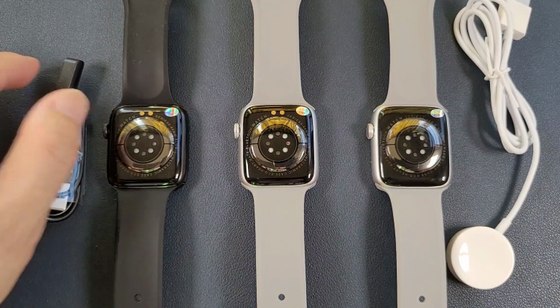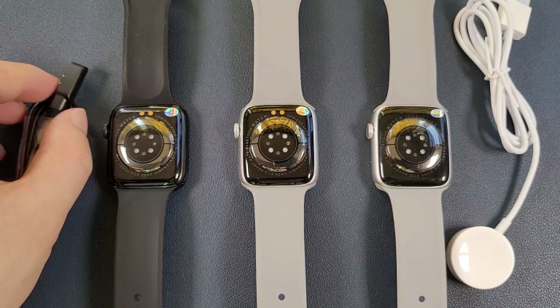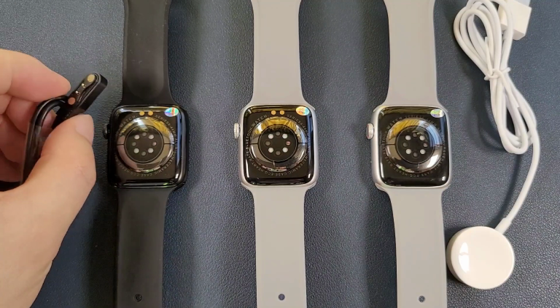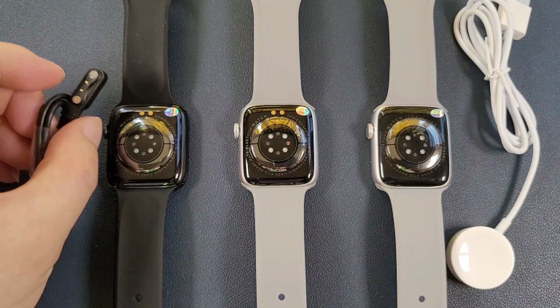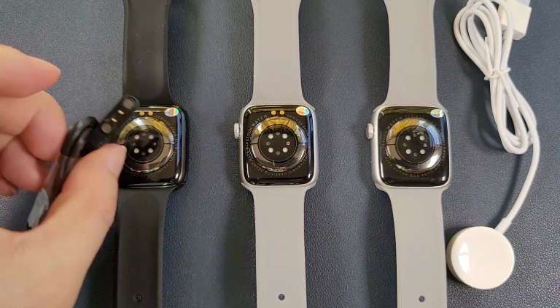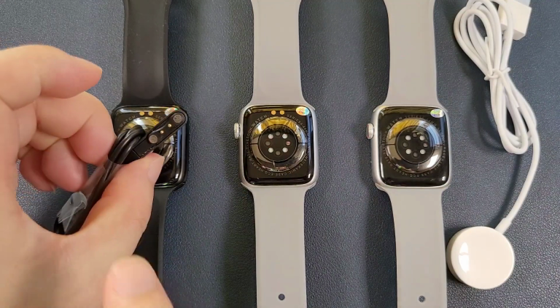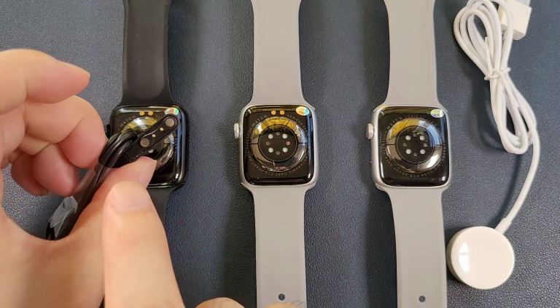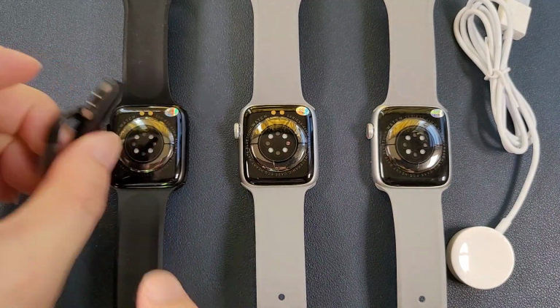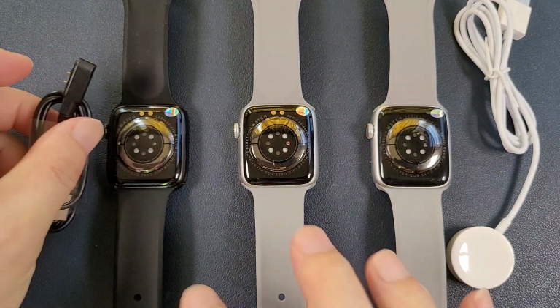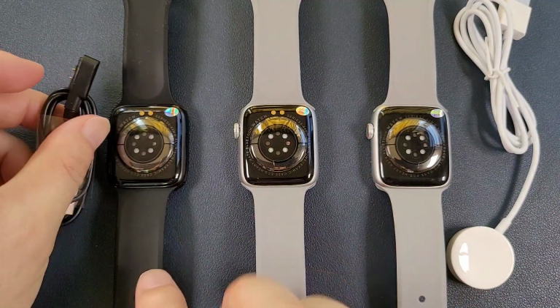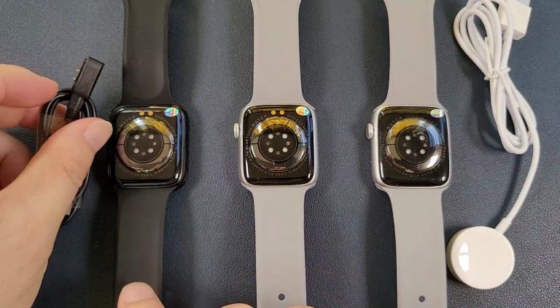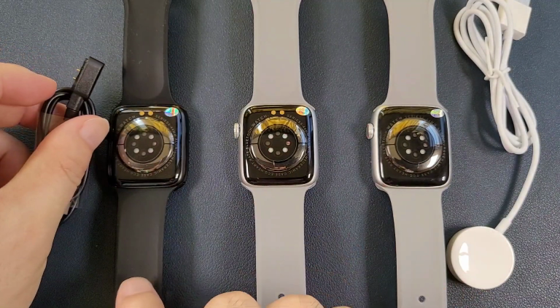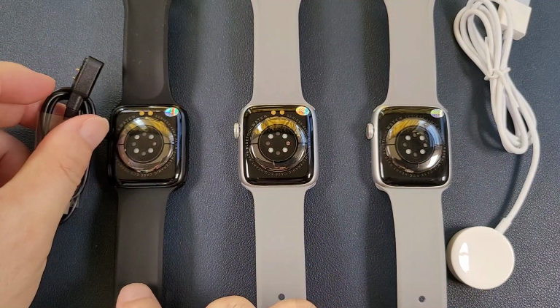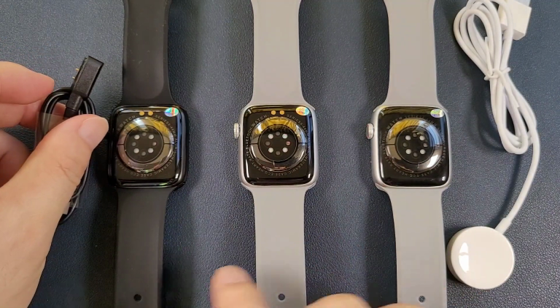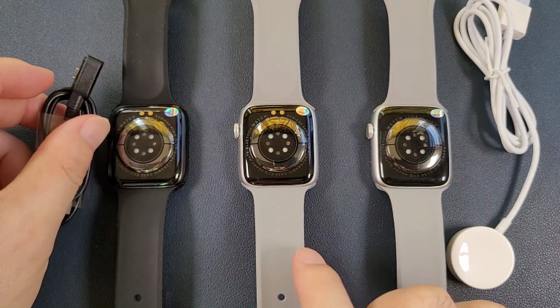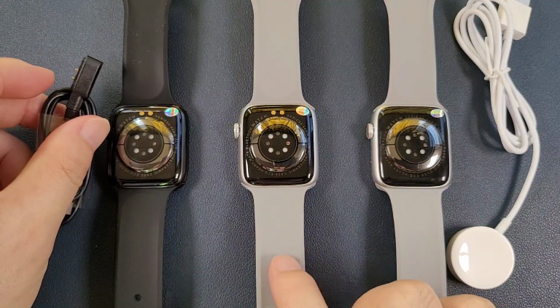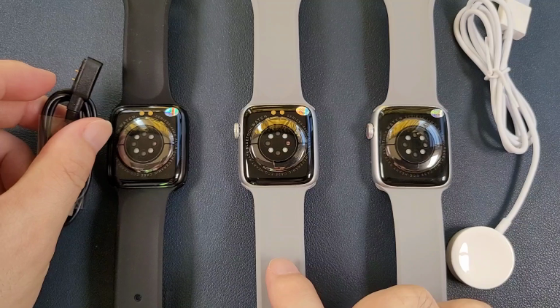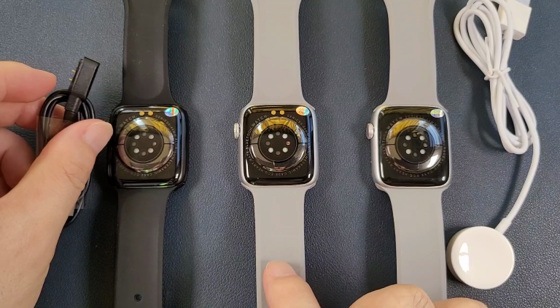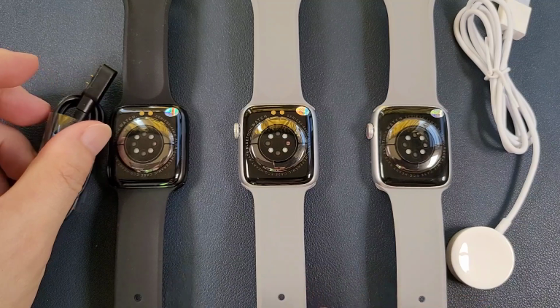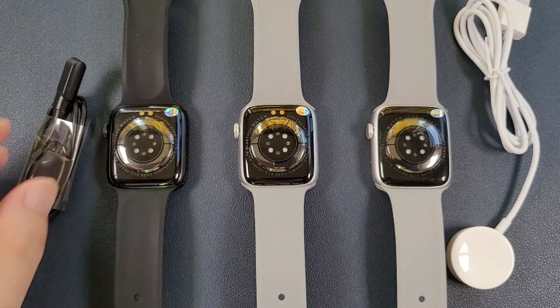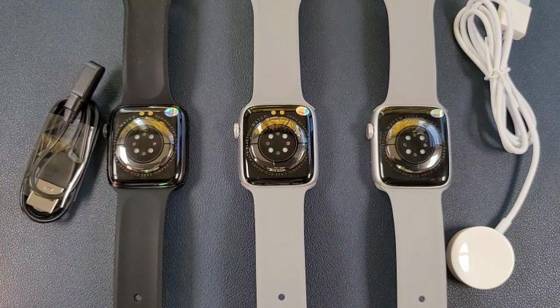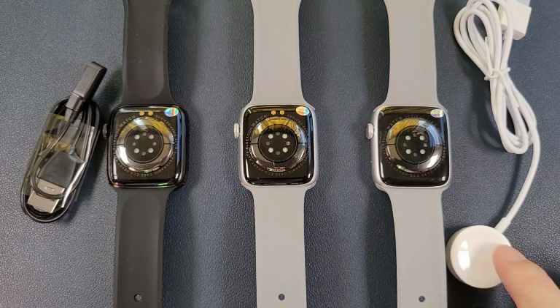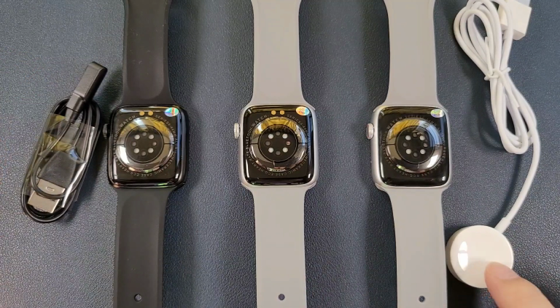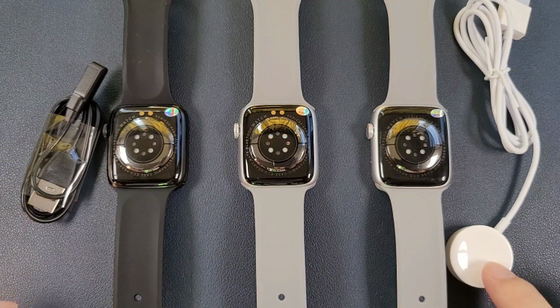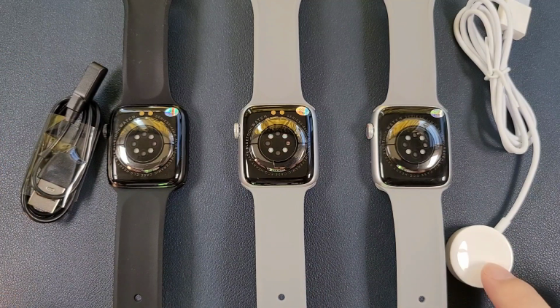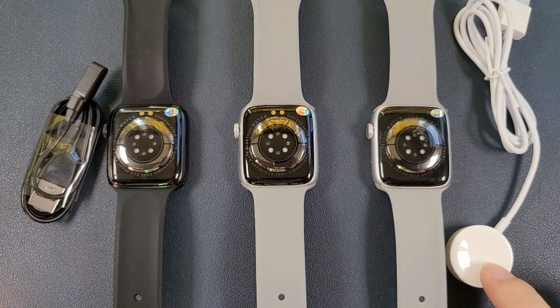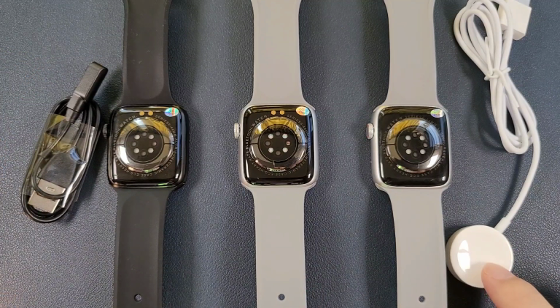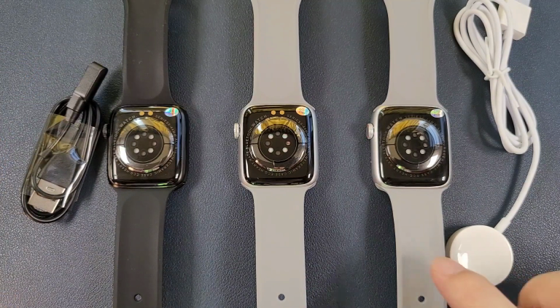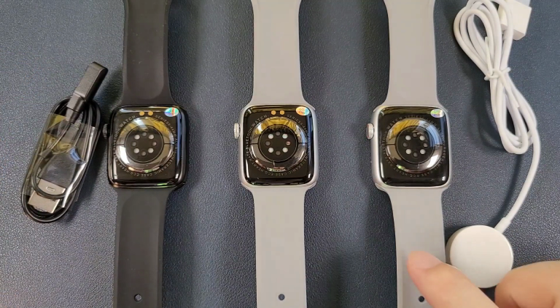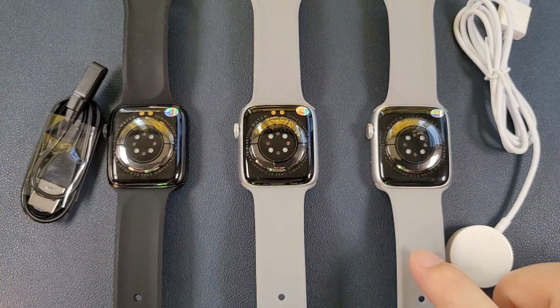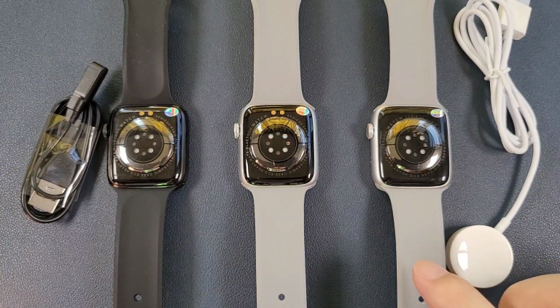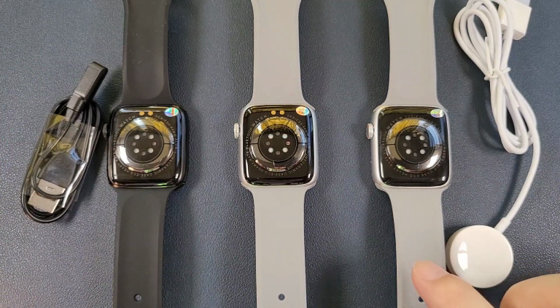This is the charger for the DT100 Plus and the DT100, and this is the charger for the DT100 Pro.